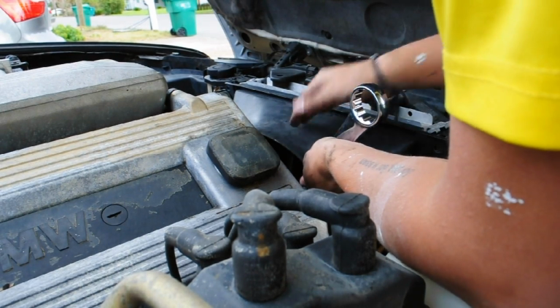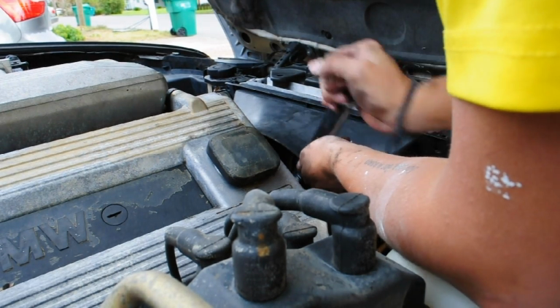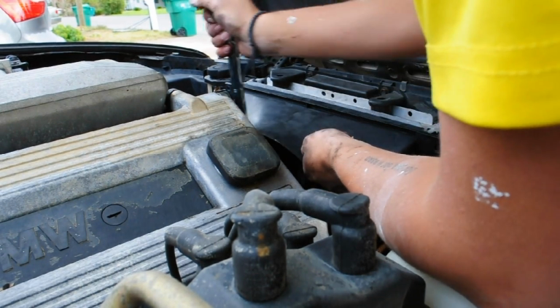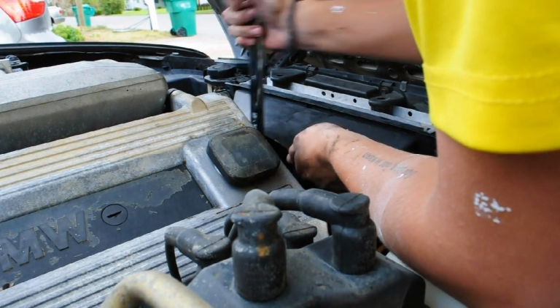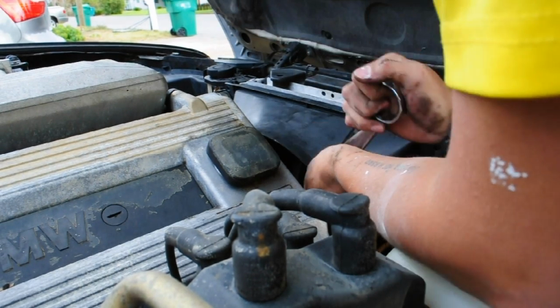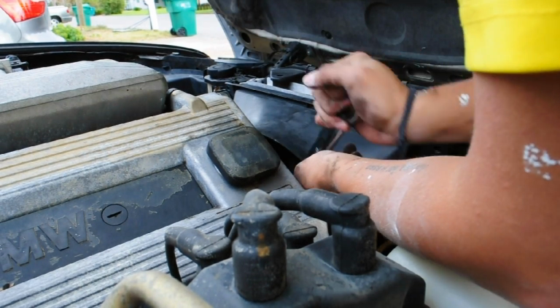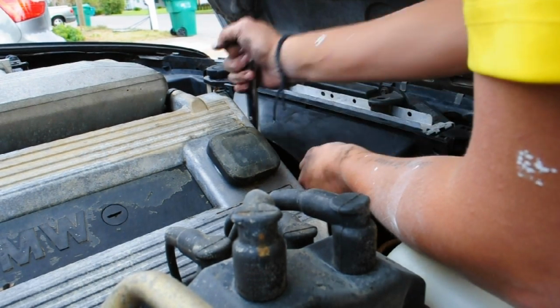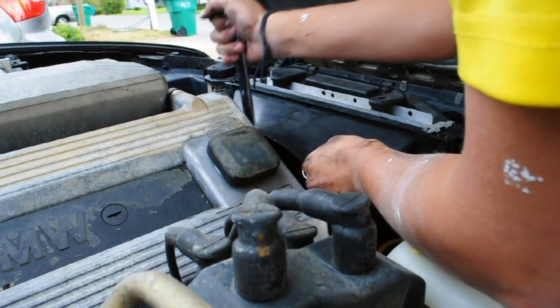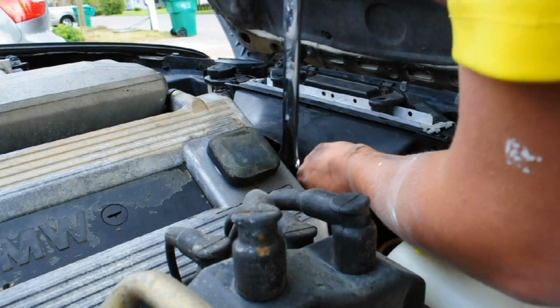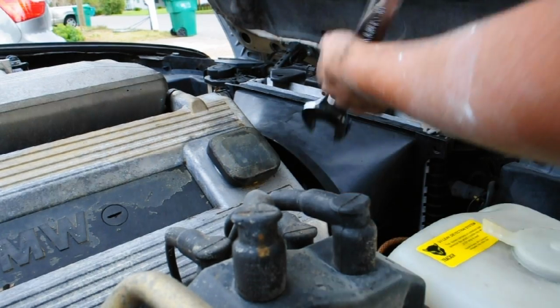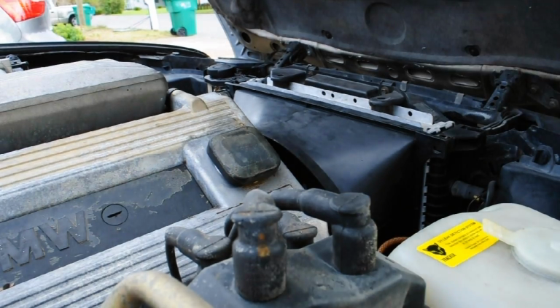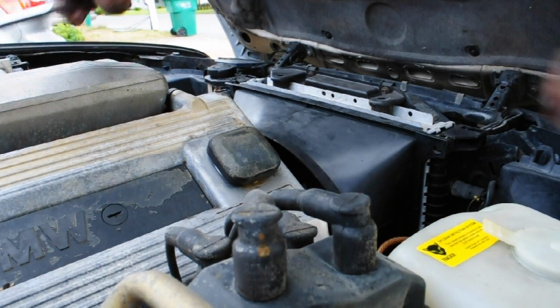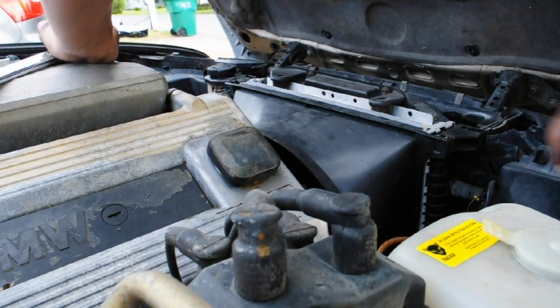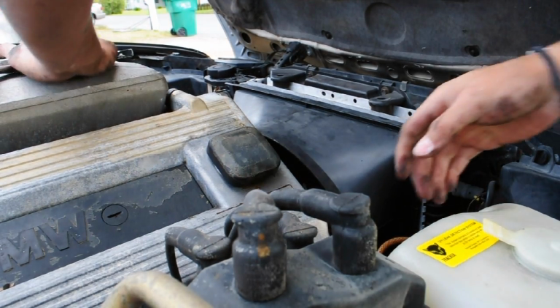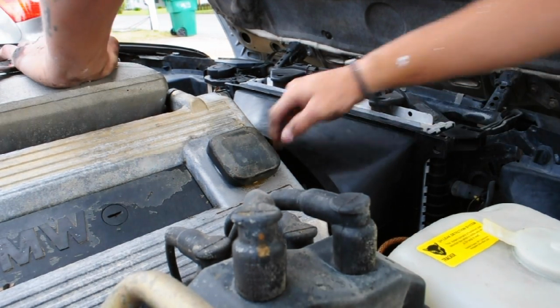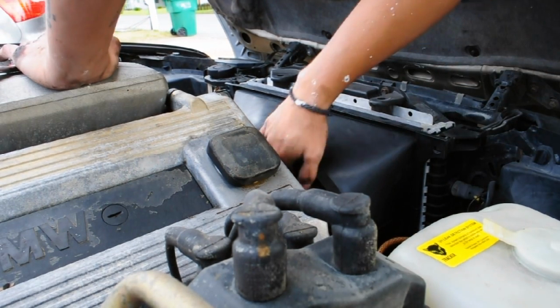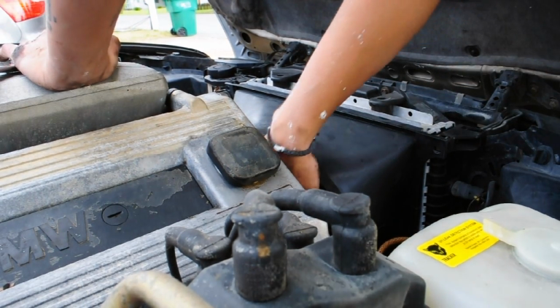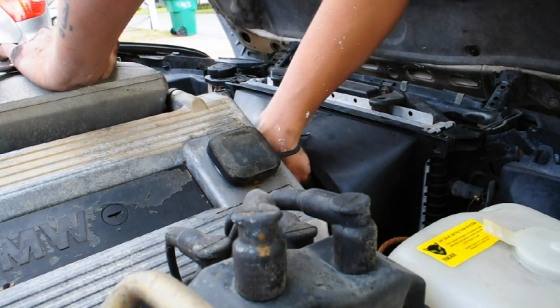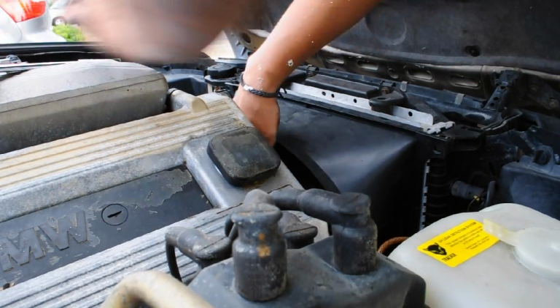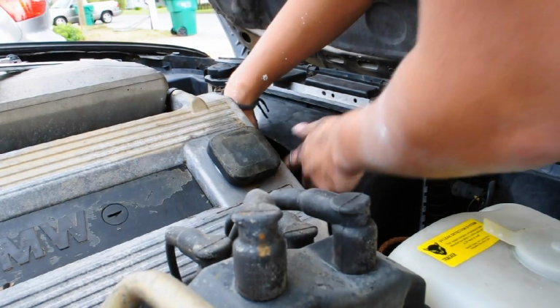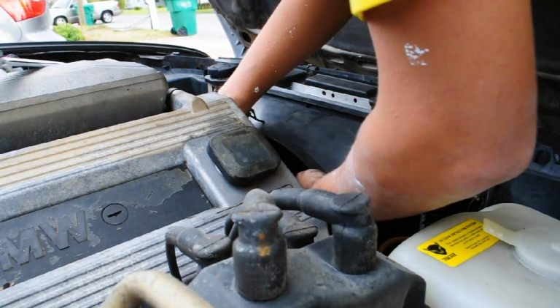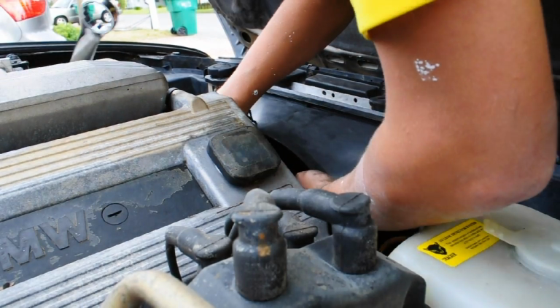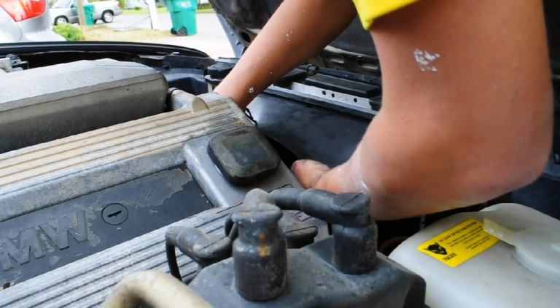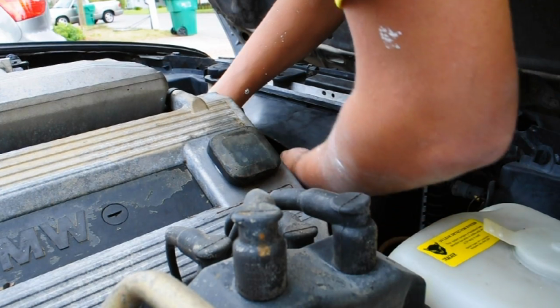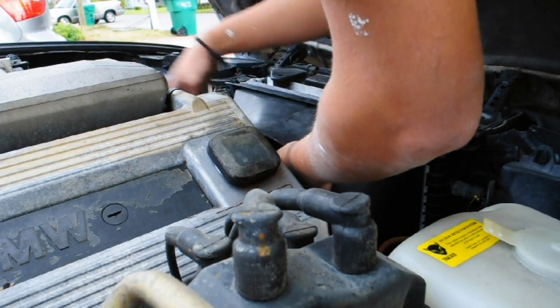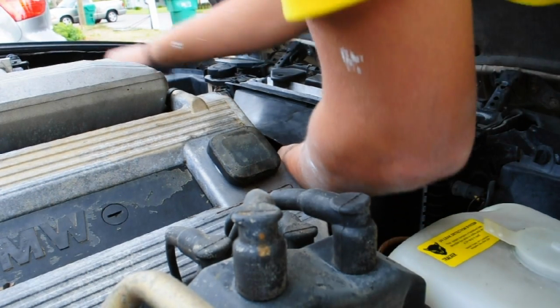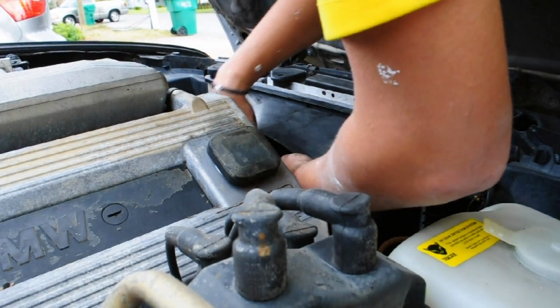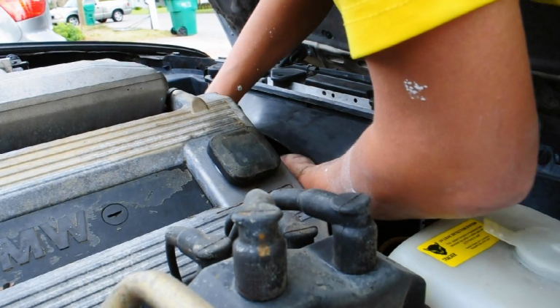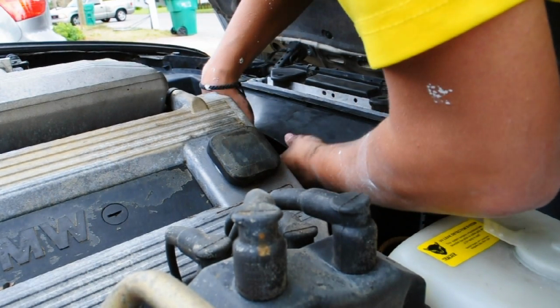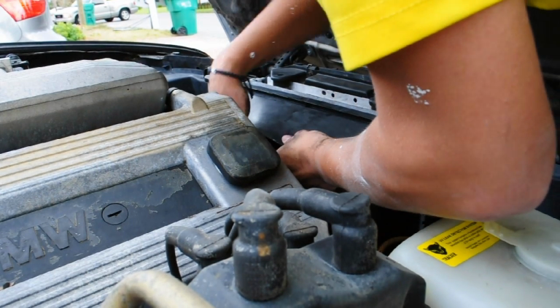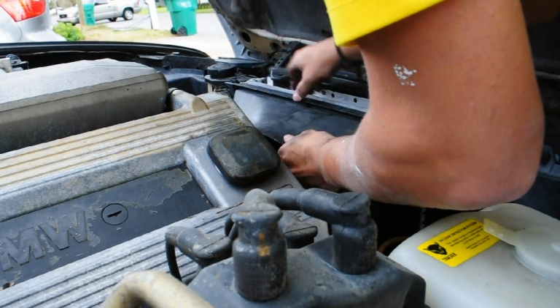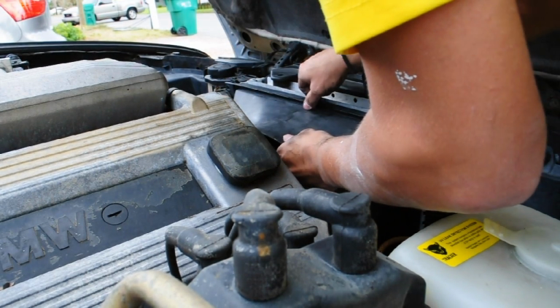It completely destroyed the shroud. Obviously the fan was destroyed. It put holes in my radiator and I got stuck.